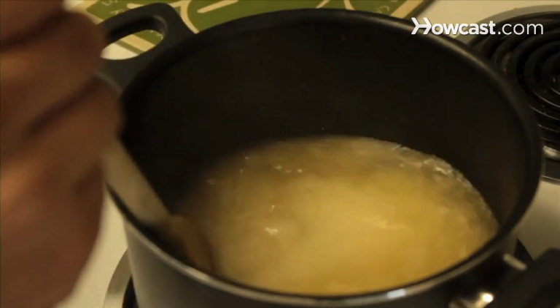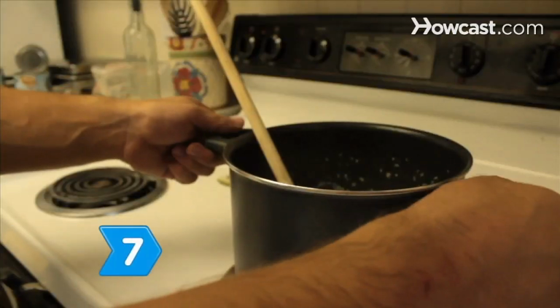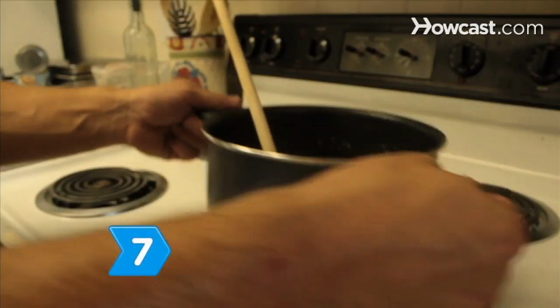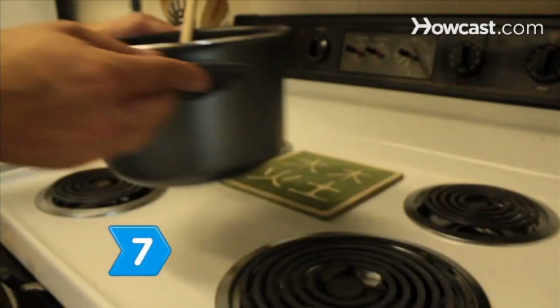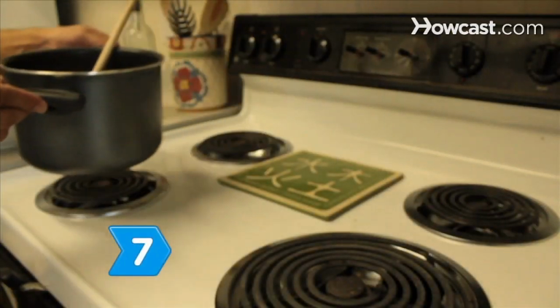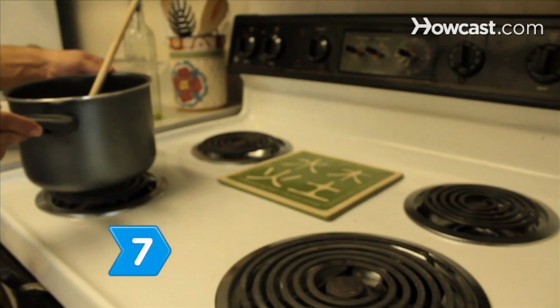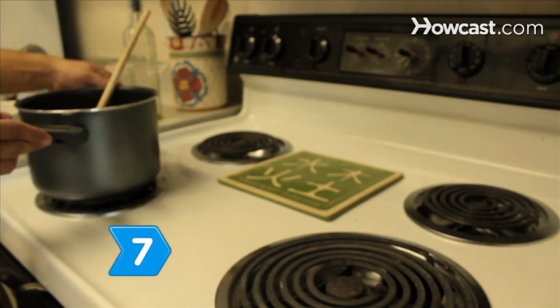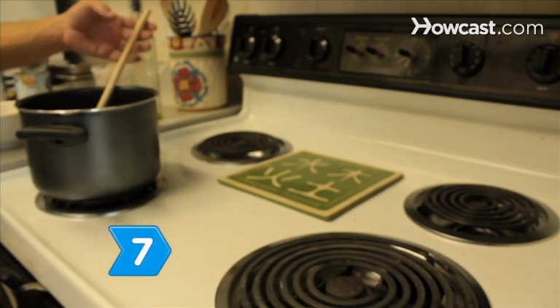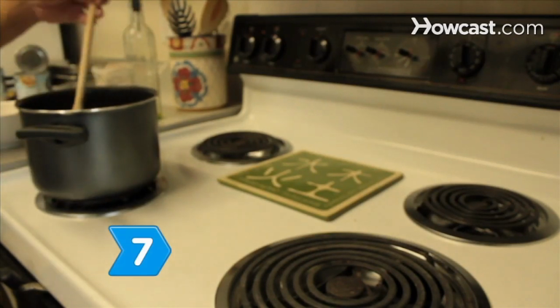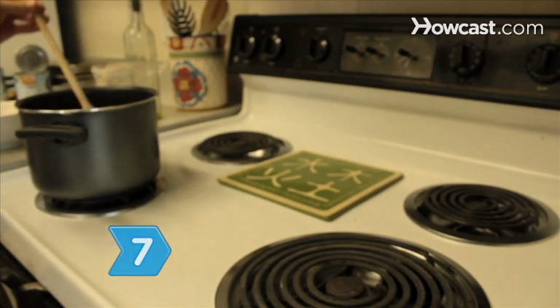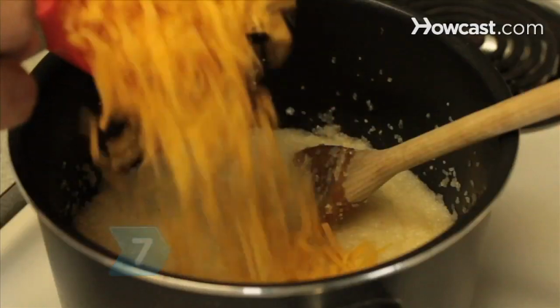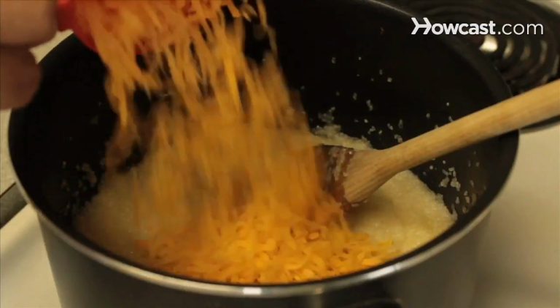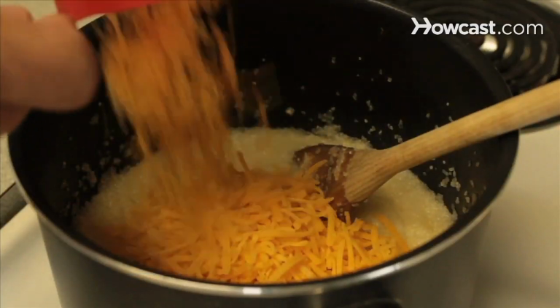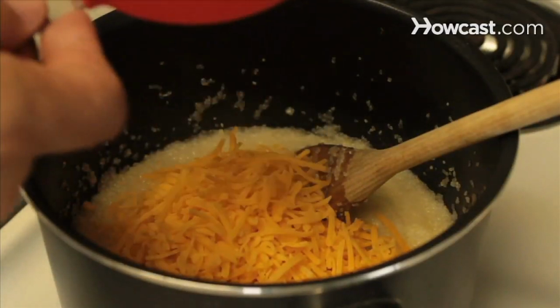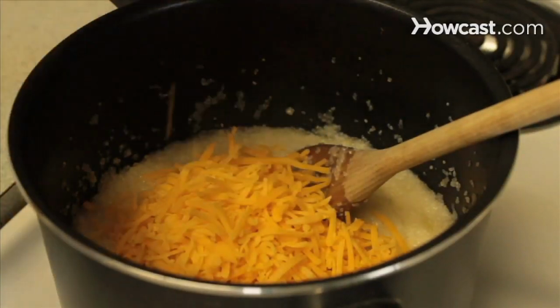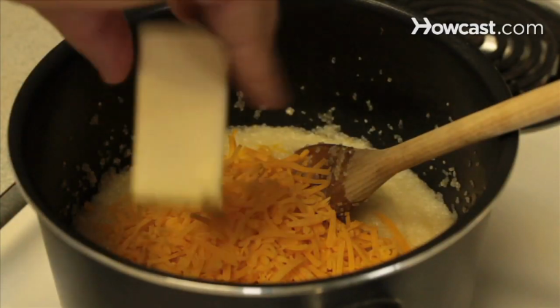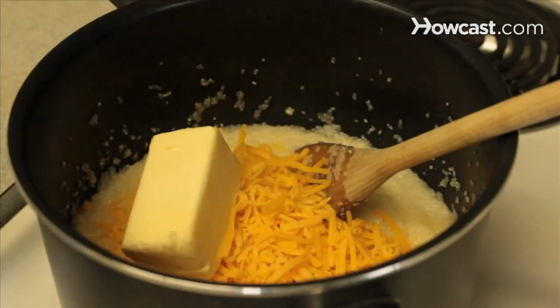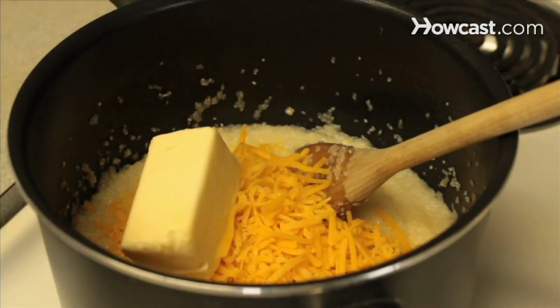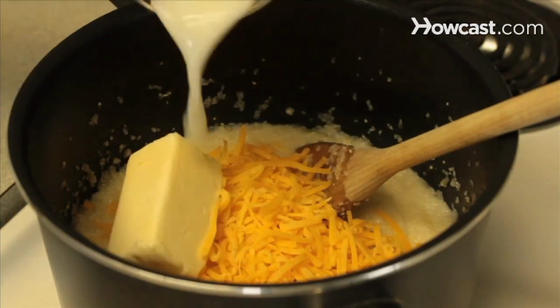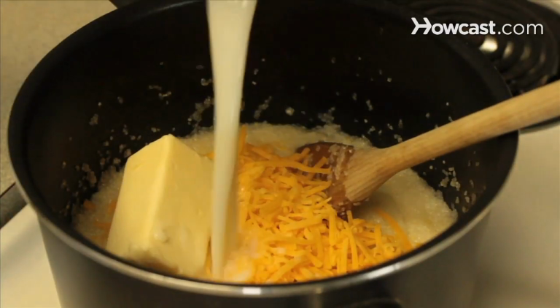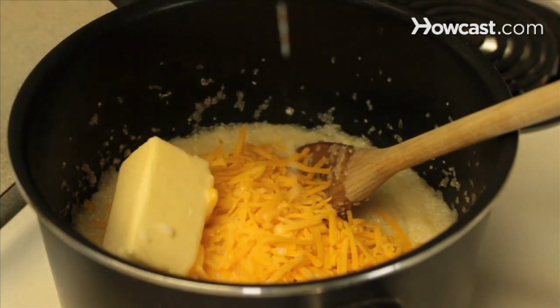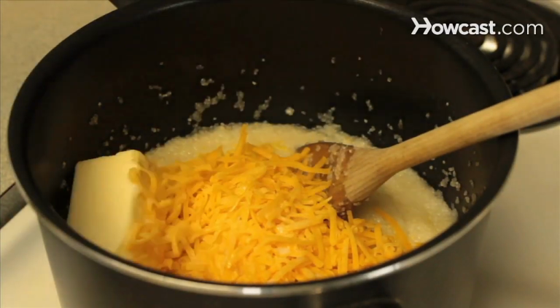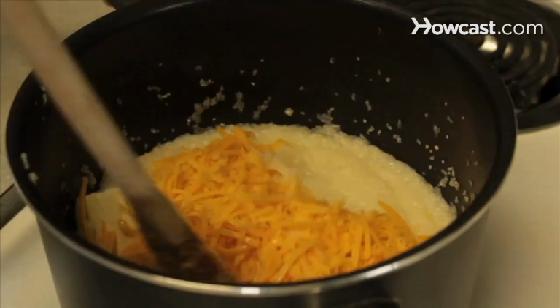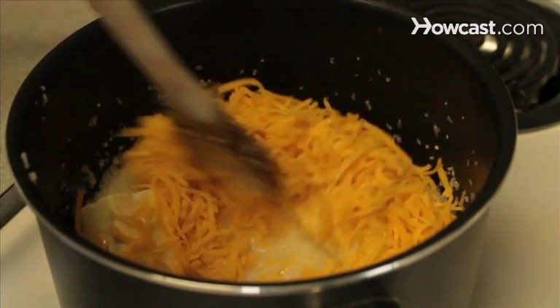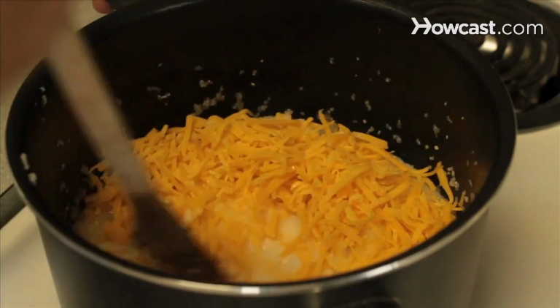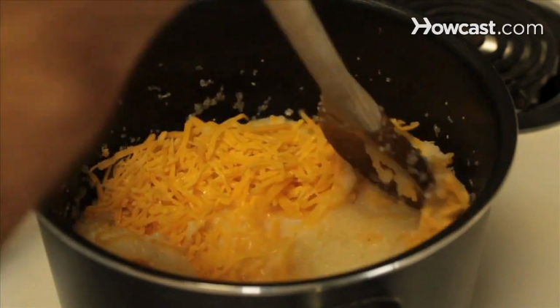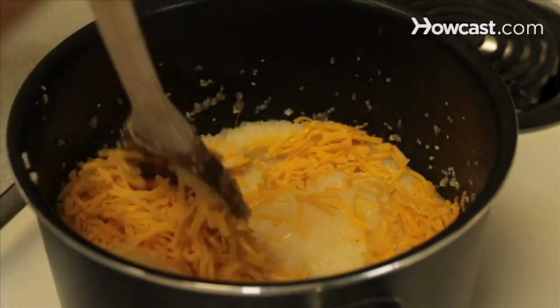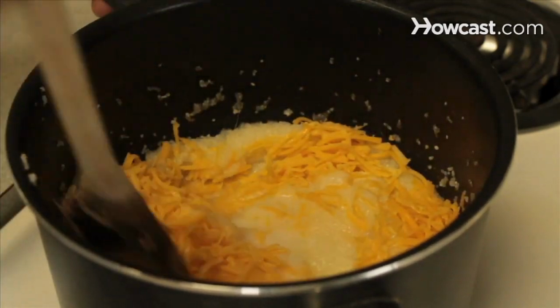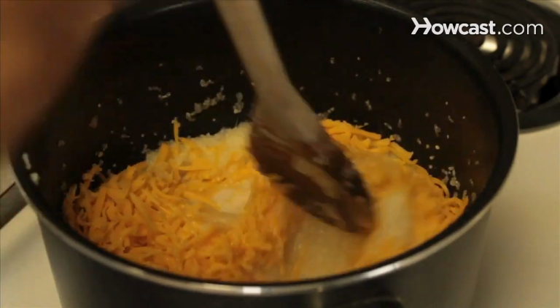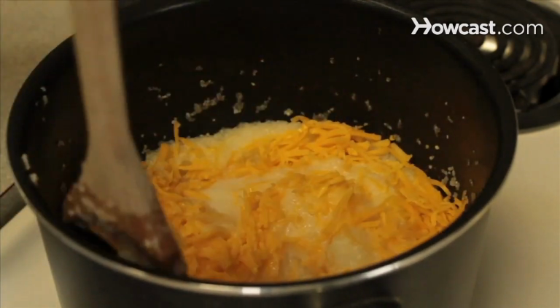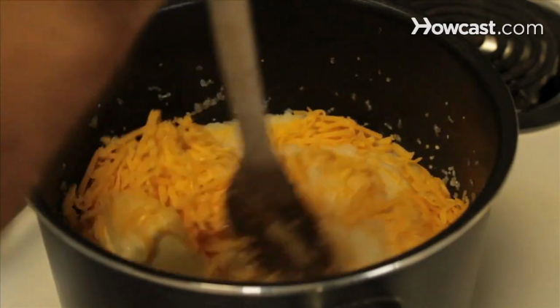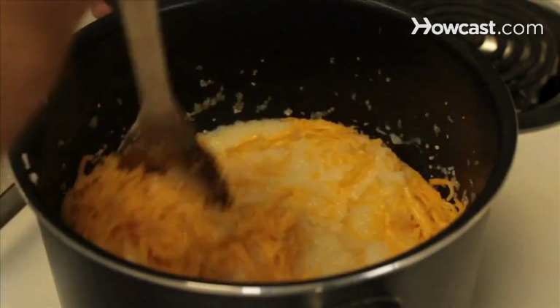Step 7. Remove the pan from heat and stir in the cheddar cheese, the remaining butter, and cream. Season with salt and pepper to taste. Set aside.